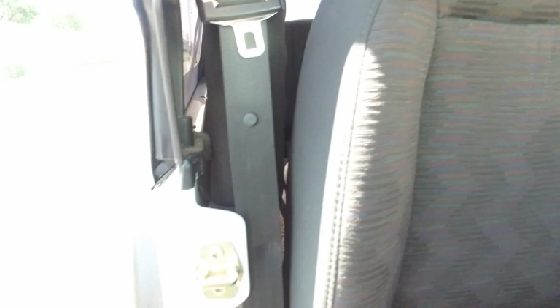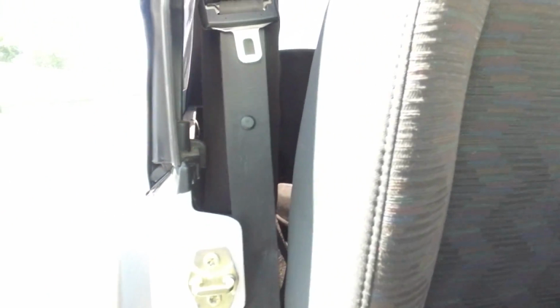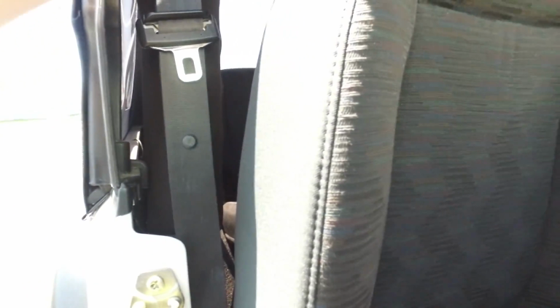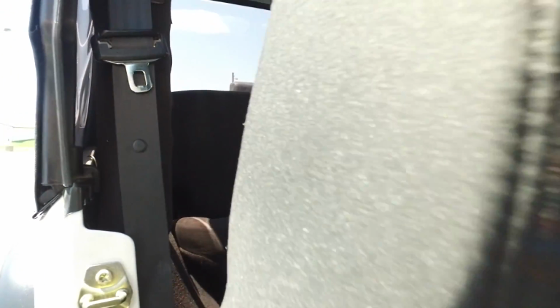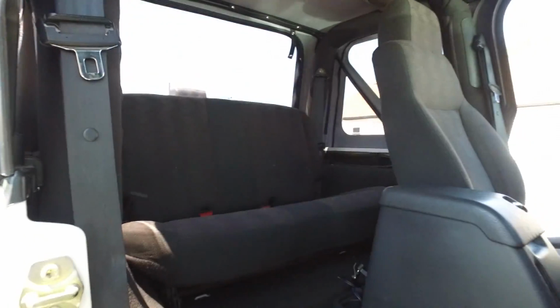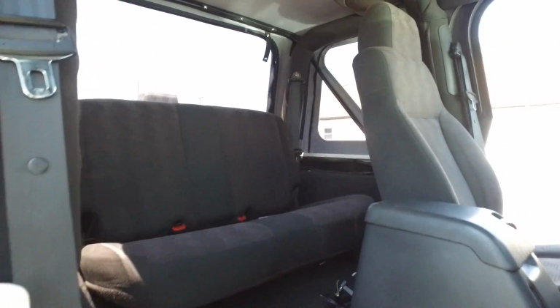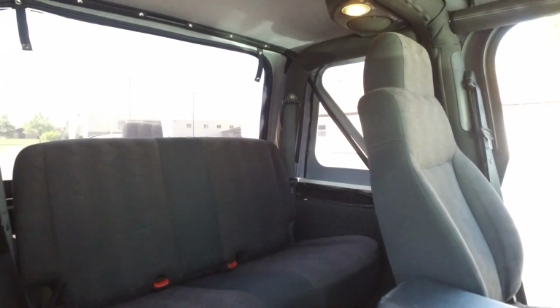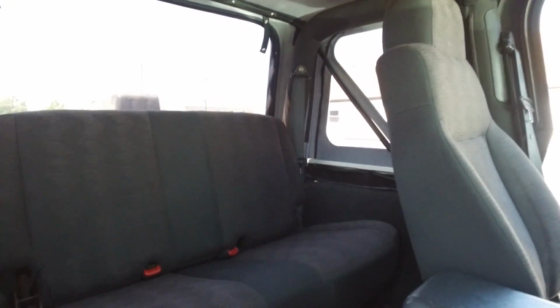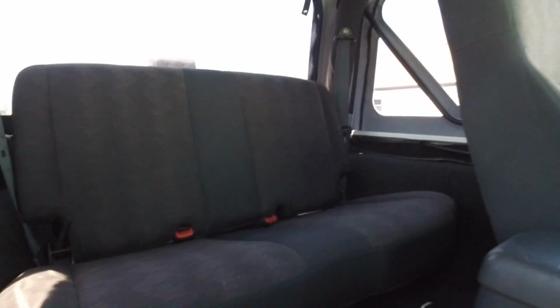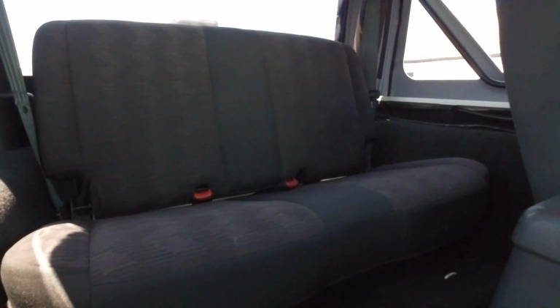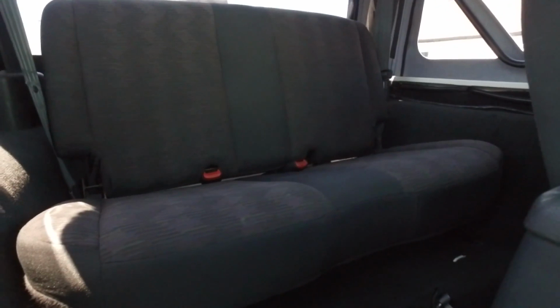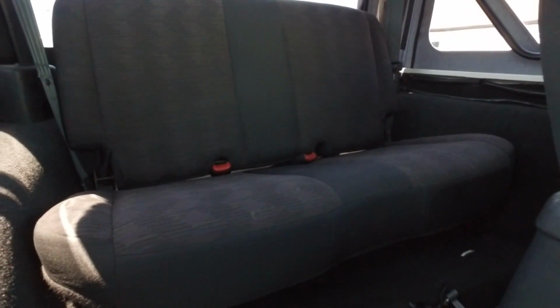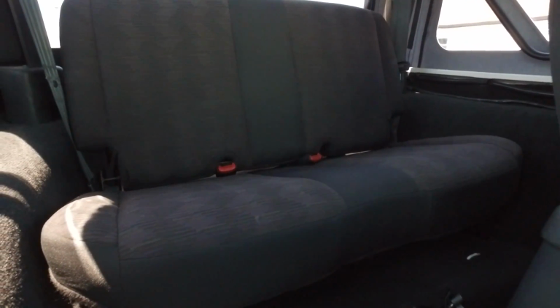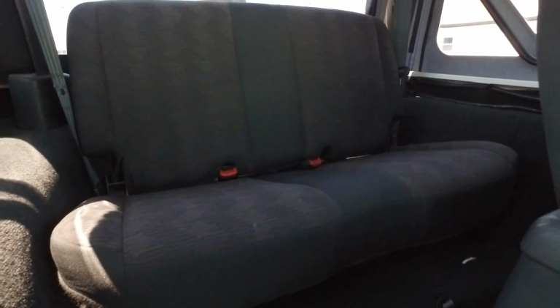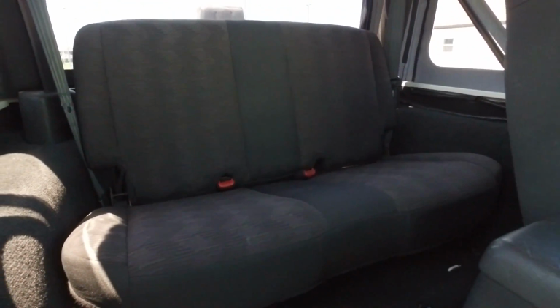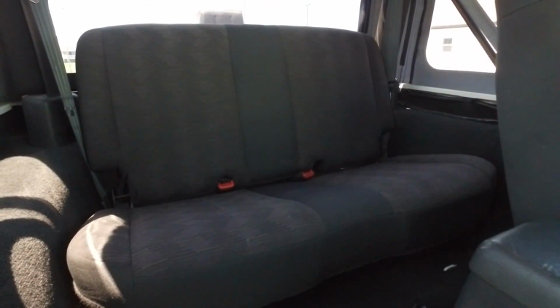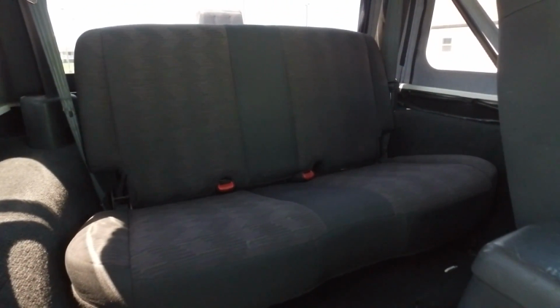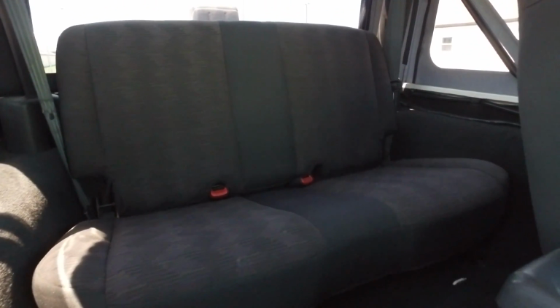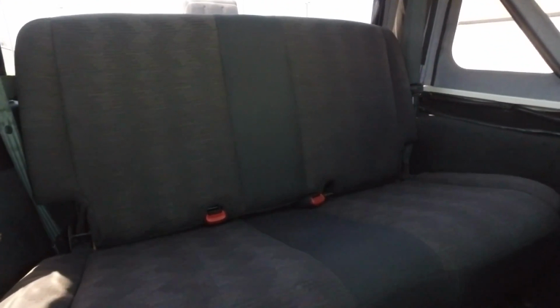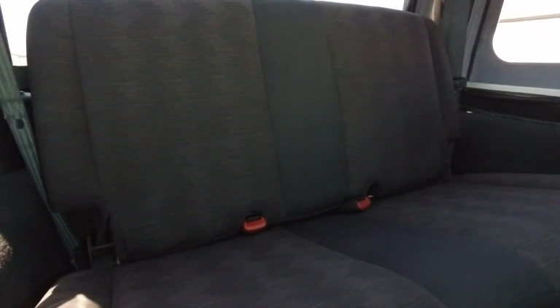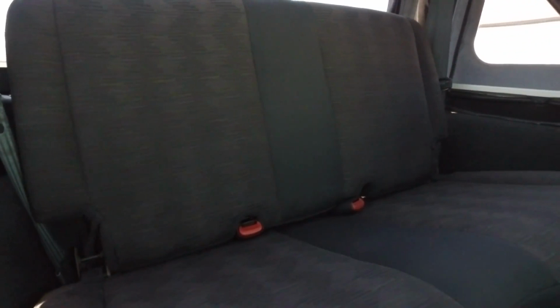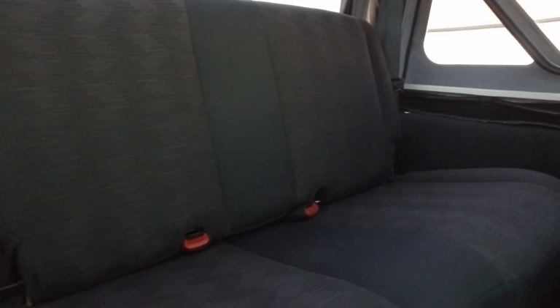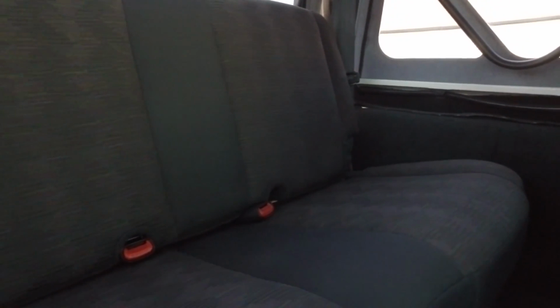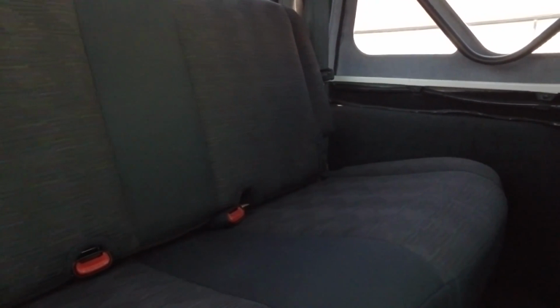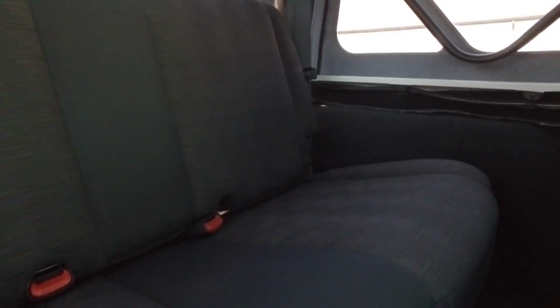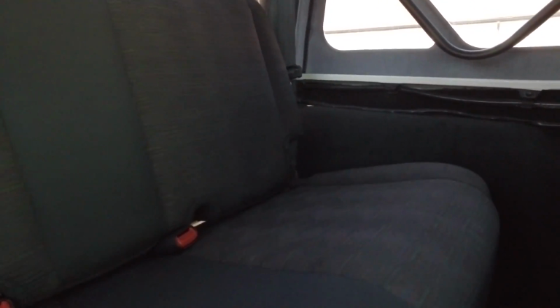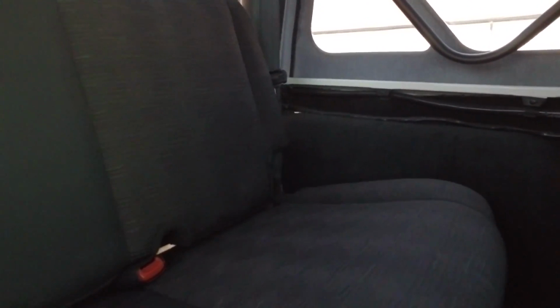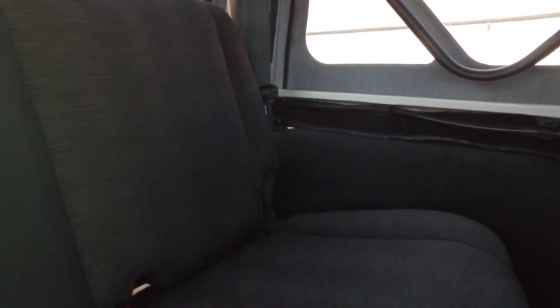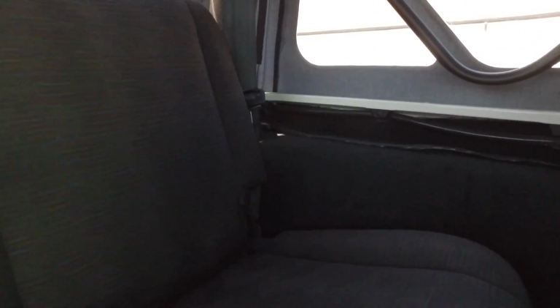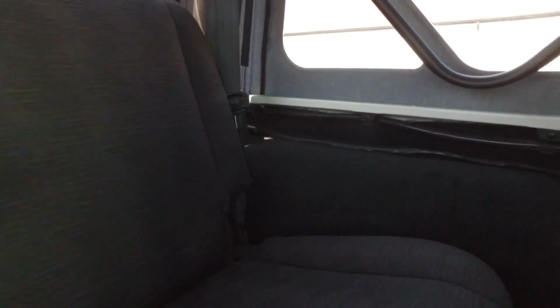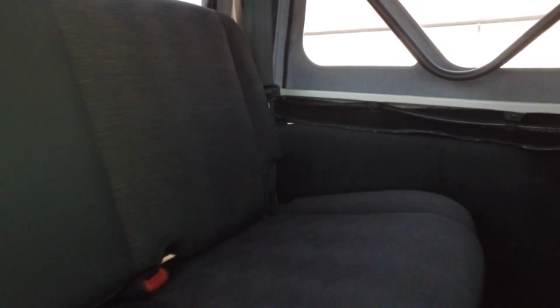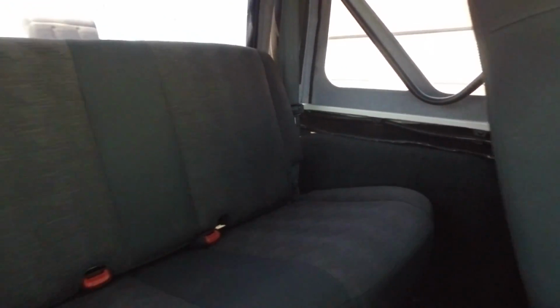Get you in this back seat real quick. Love how the seat folds right out of the way so you can get in the back of these Jeeps, no problem. Back seat's looking great.